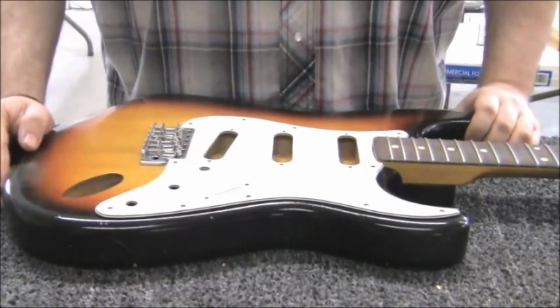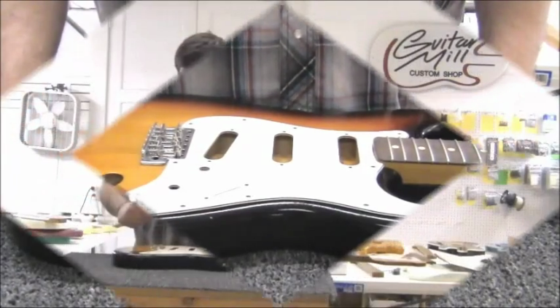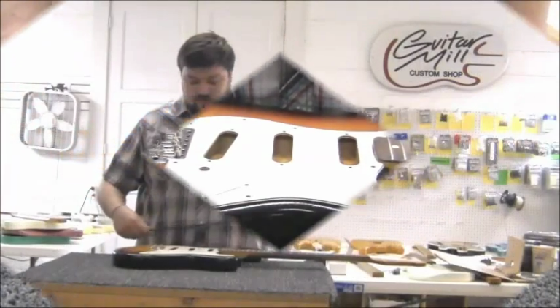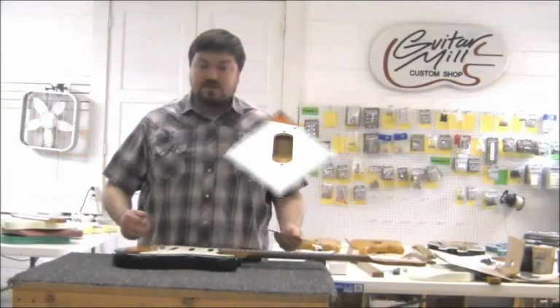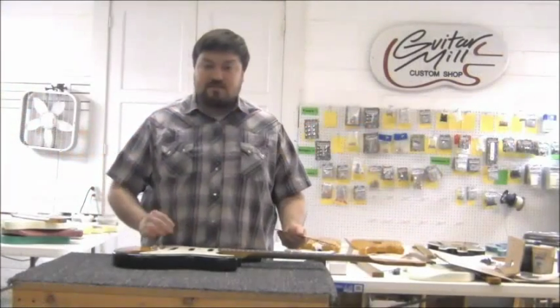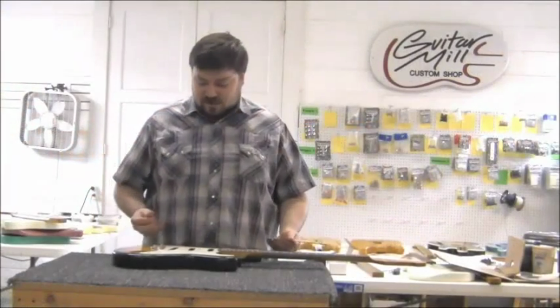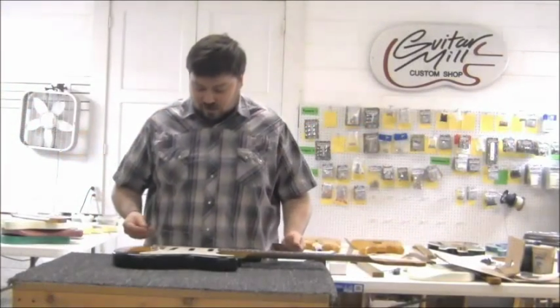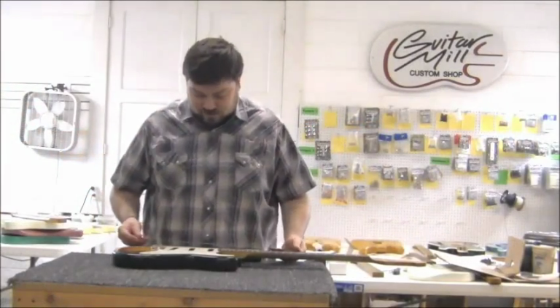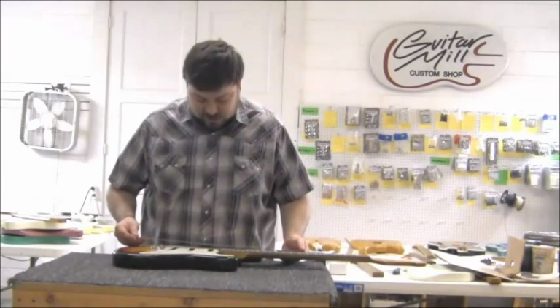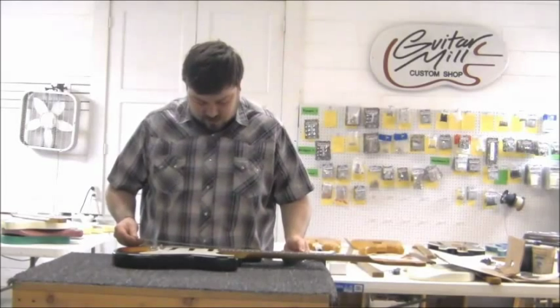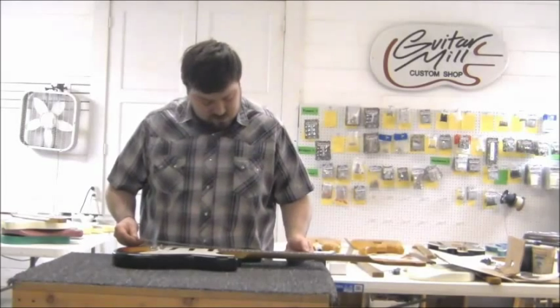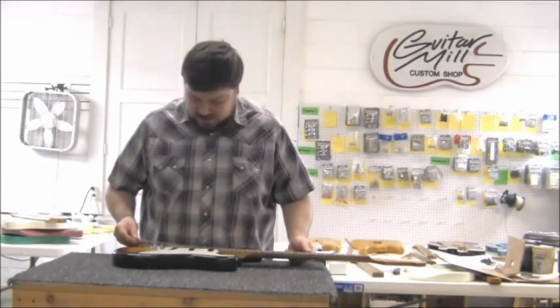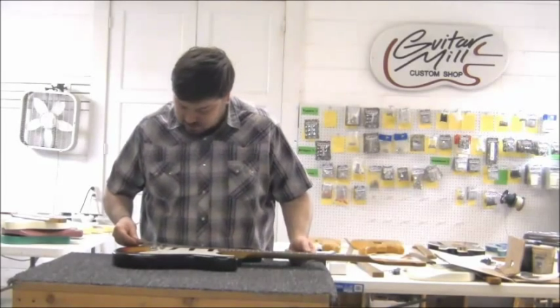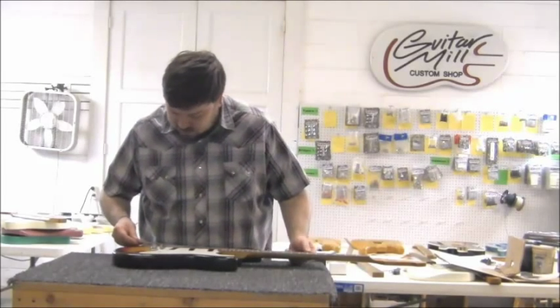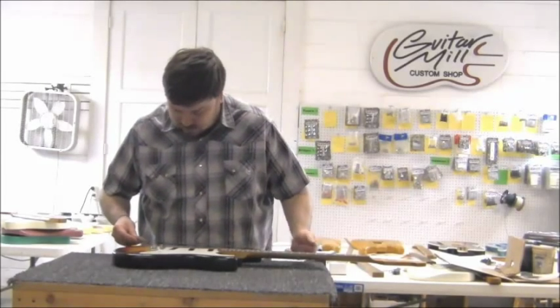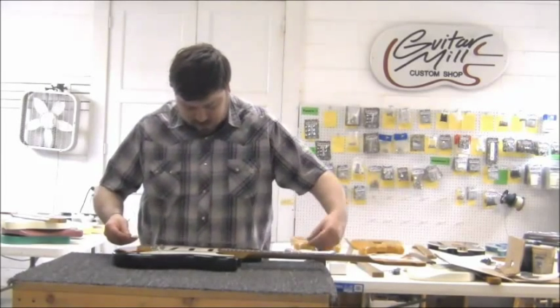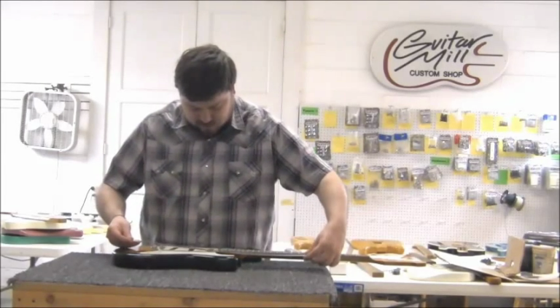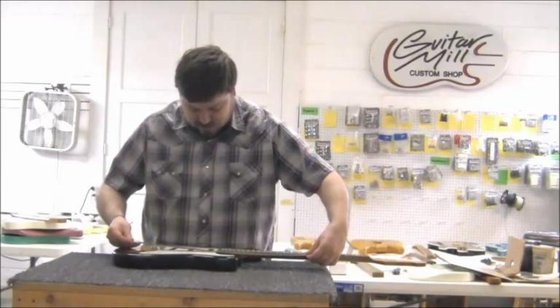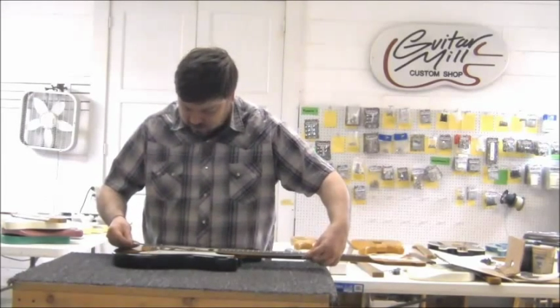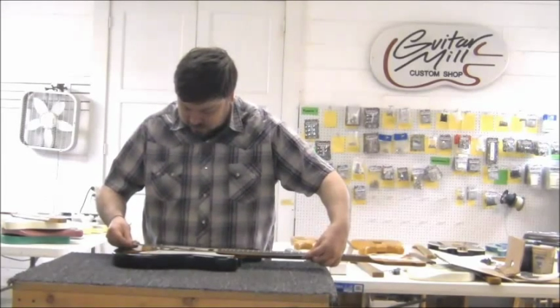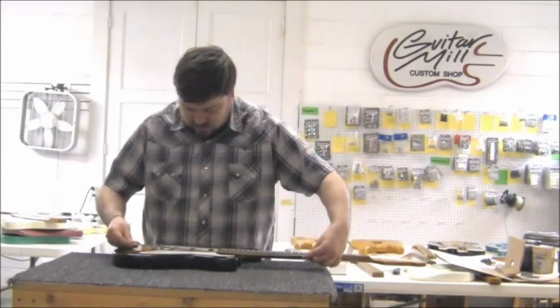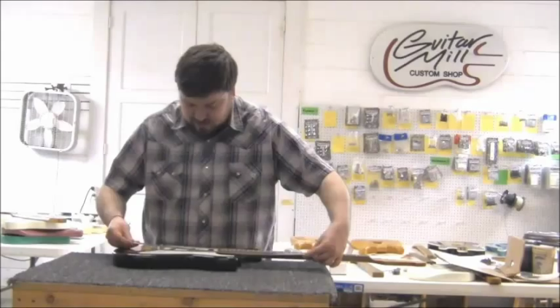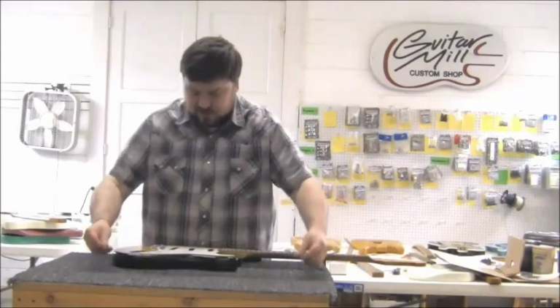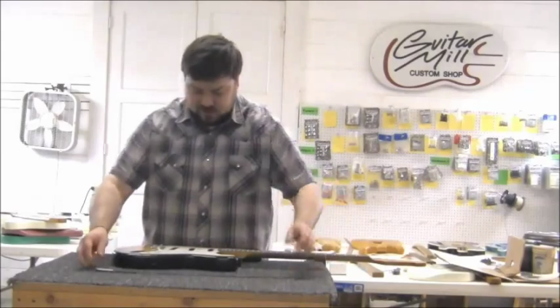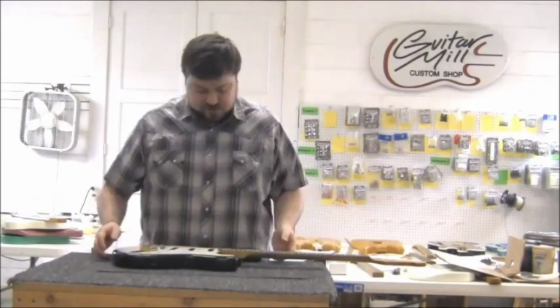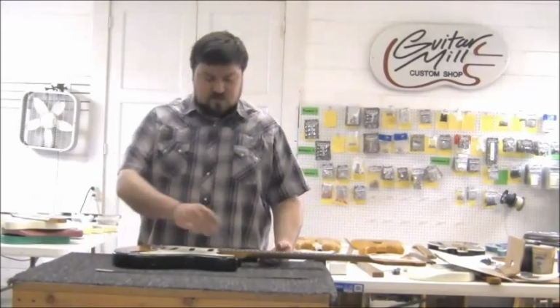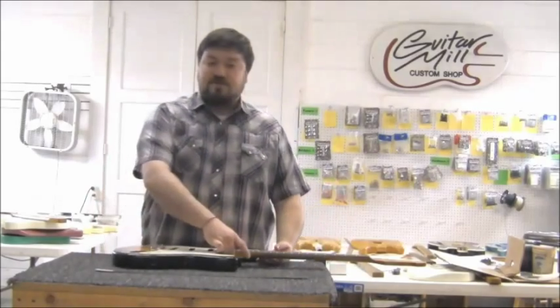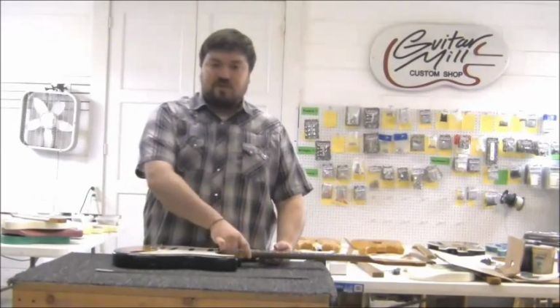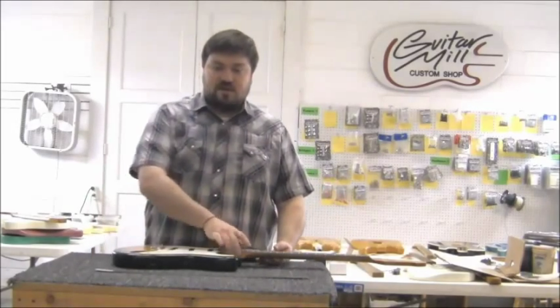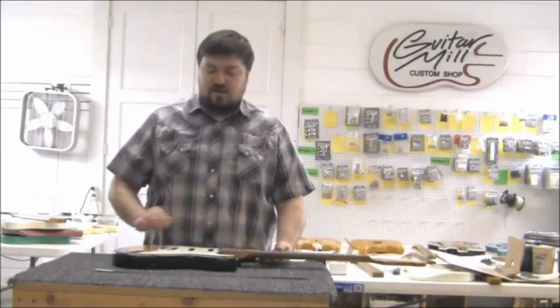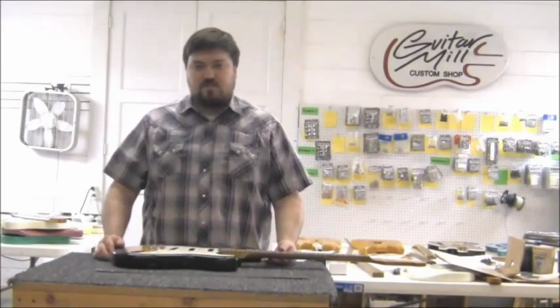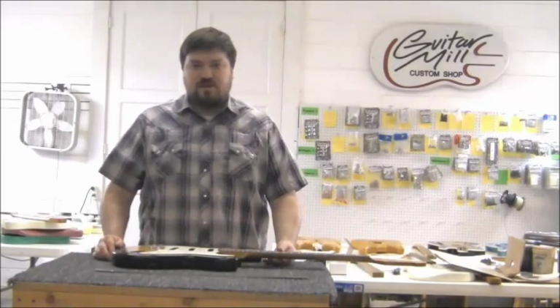You may have to work a little bit on it to make everything fit. Now that everything's on here, I'll double check it — straight edge check that the bridge and the neck are aligned. Everything looks good, so now I'll just bolt the neck on and we're good to go.